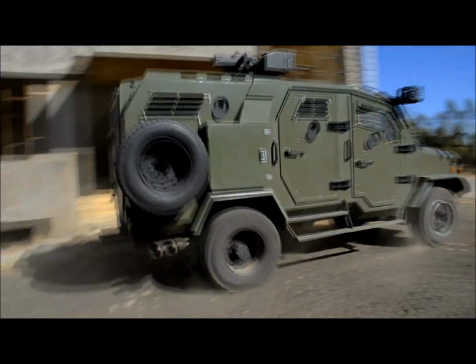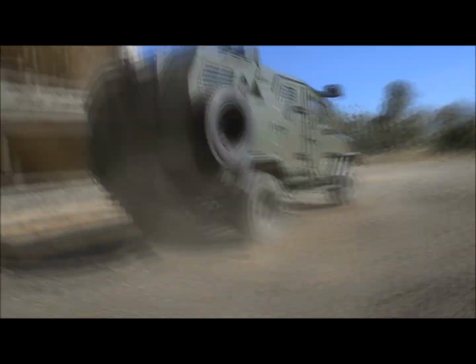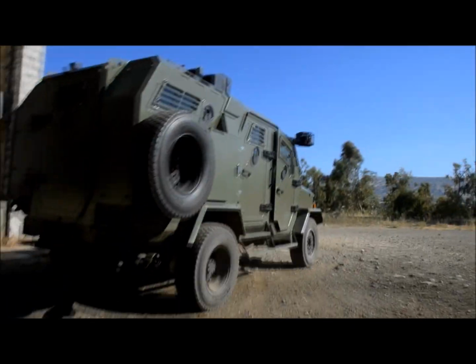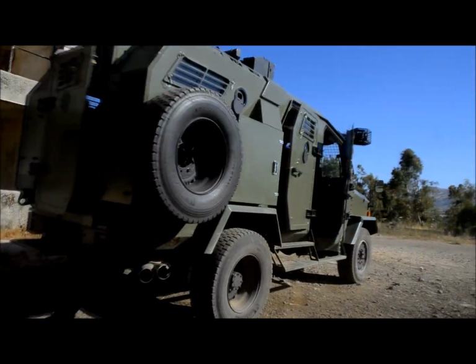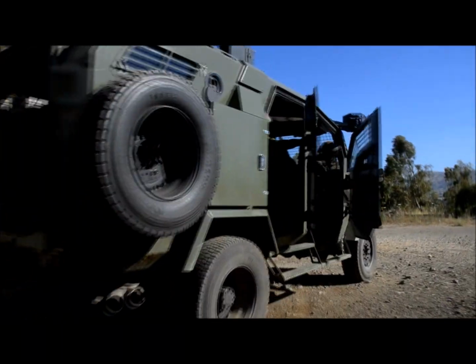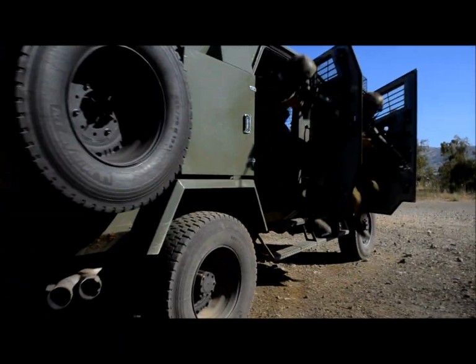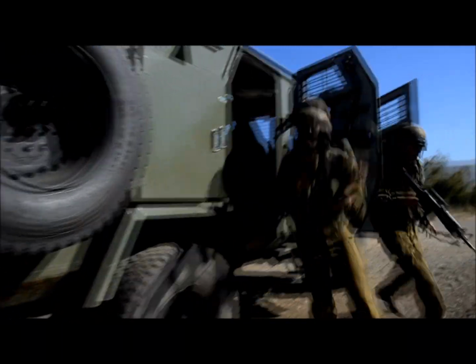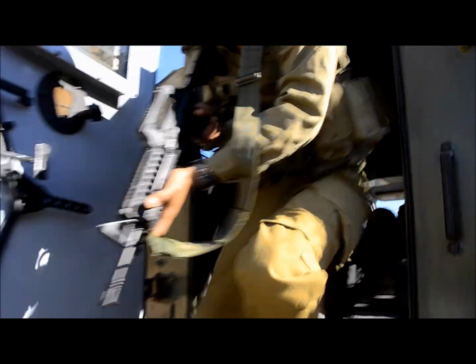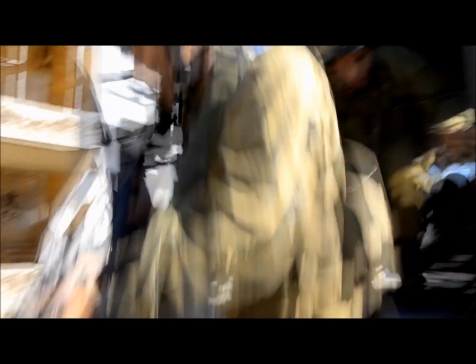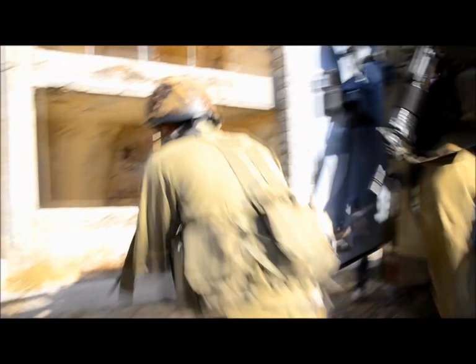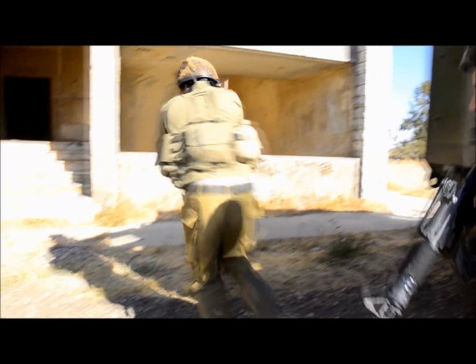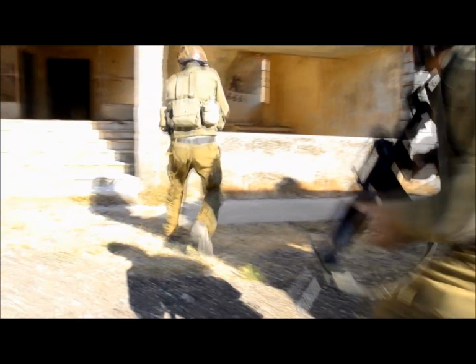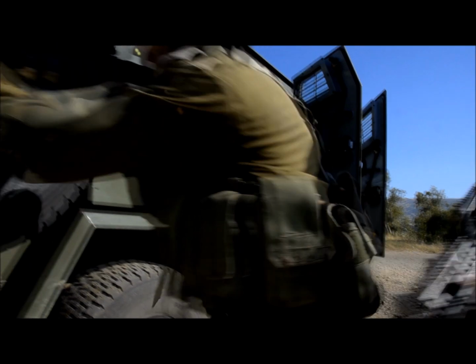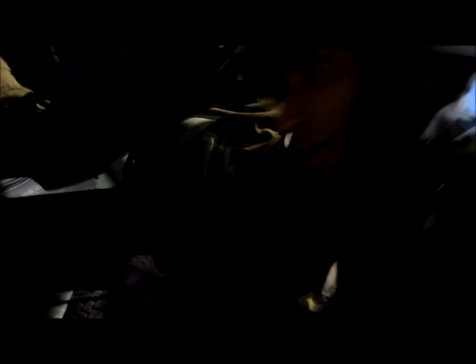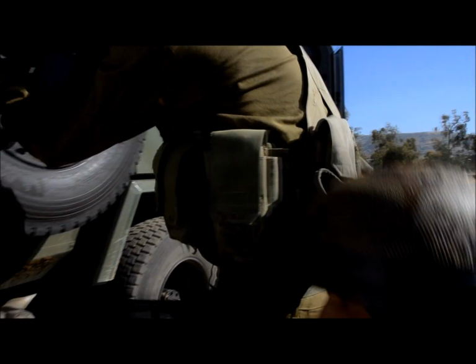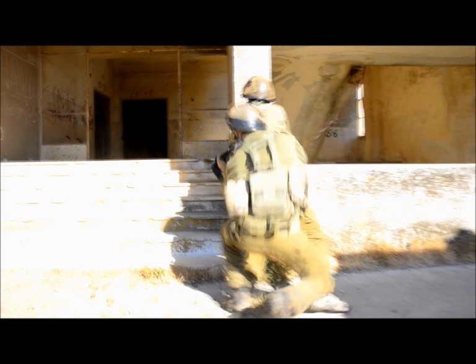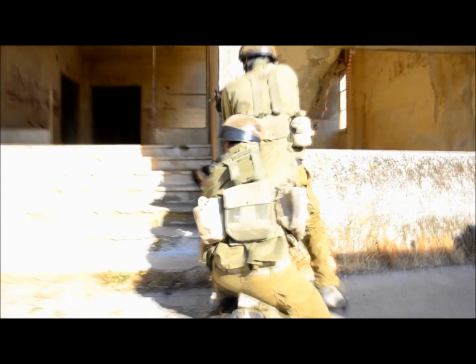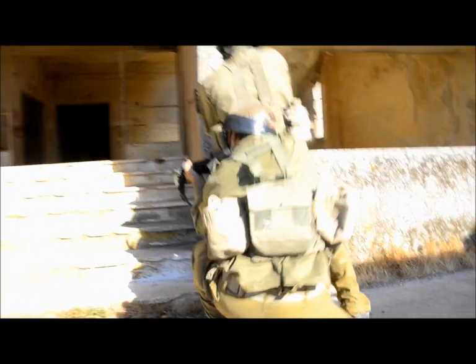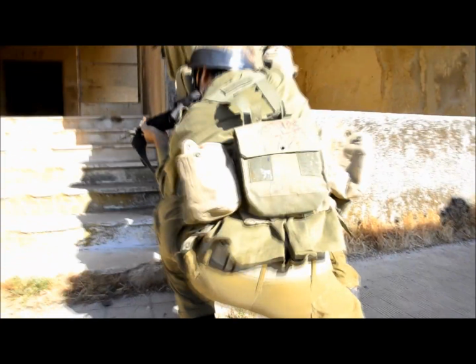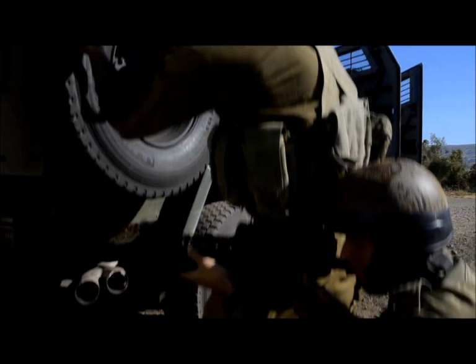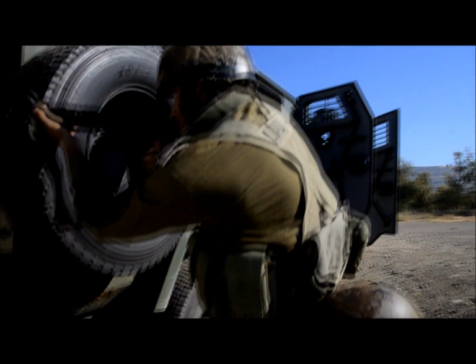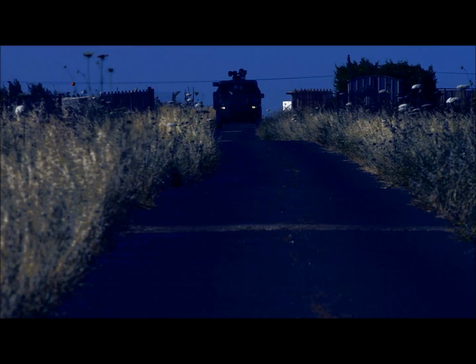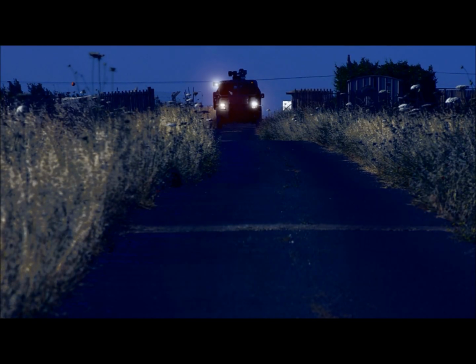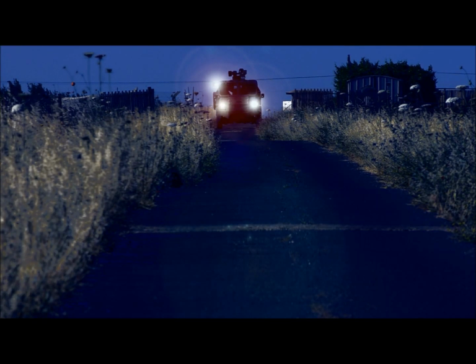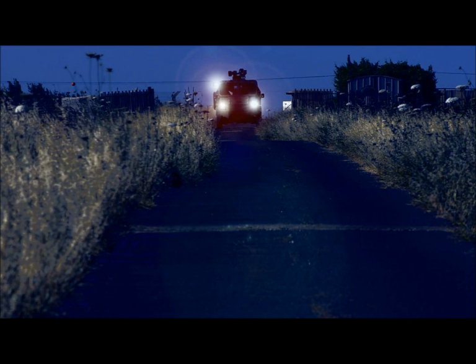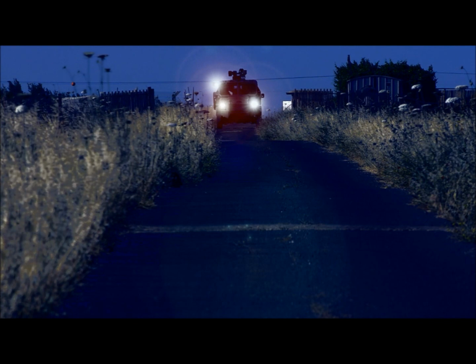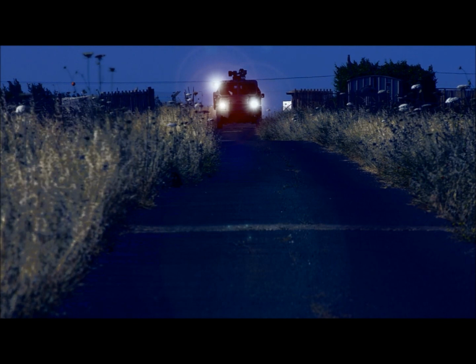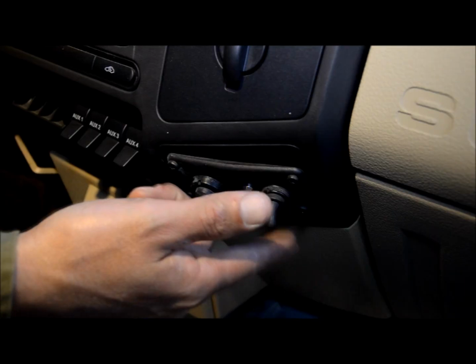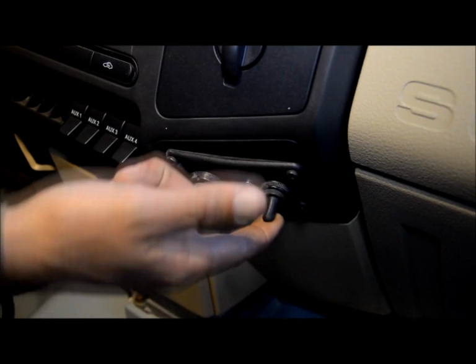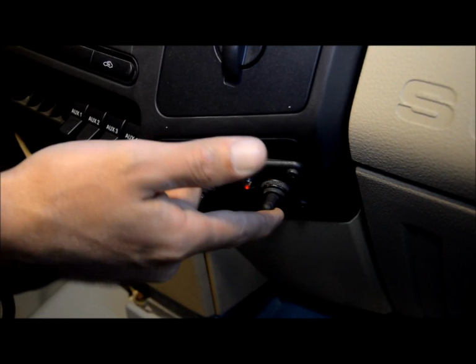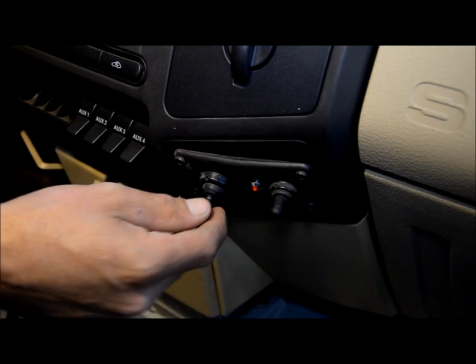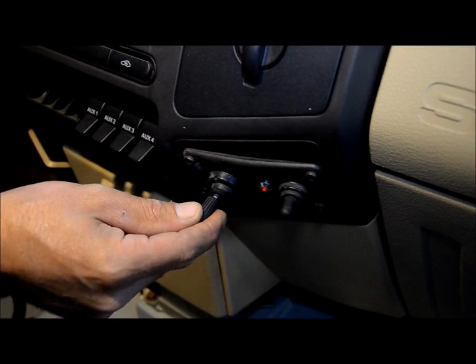Available in both a four and five door configuration, the Thunder allows rapid deployment from and entry to the vehicle. The Thunder also features high-intensity light projectors and a blackout system for stealth approach.